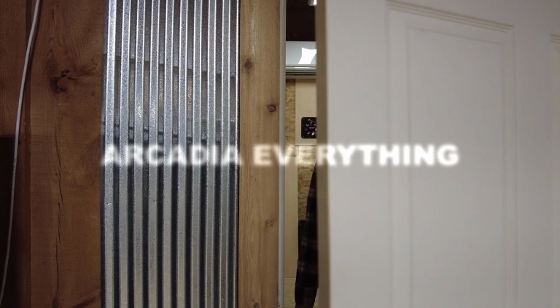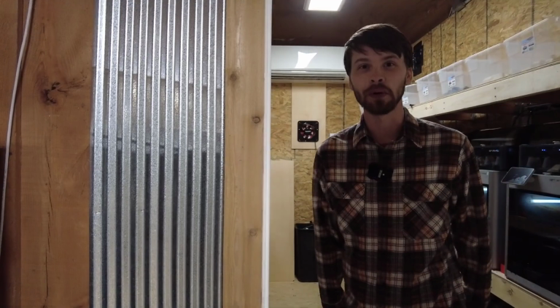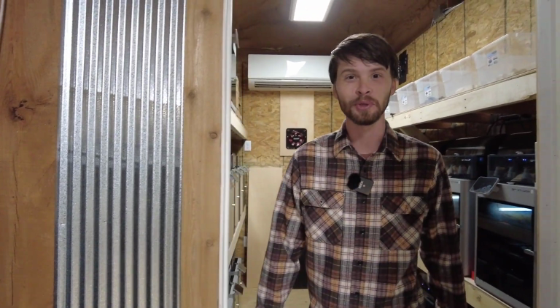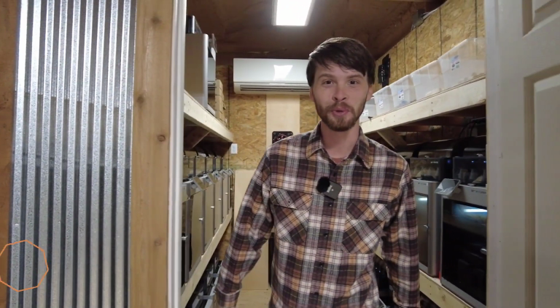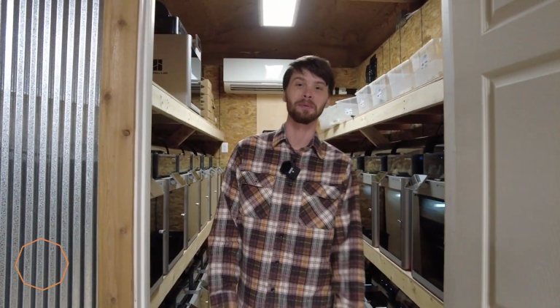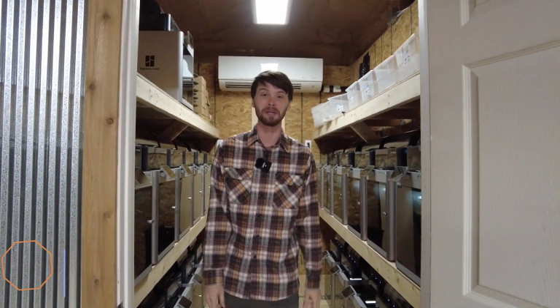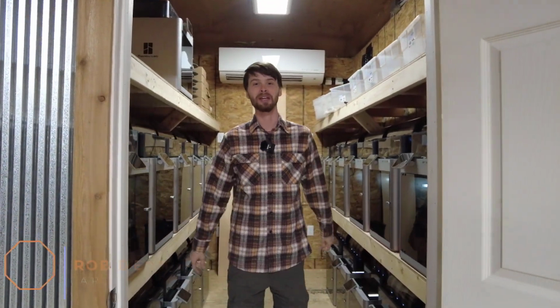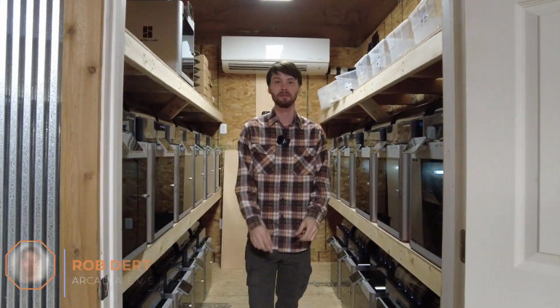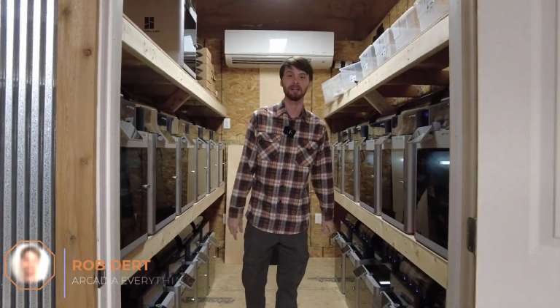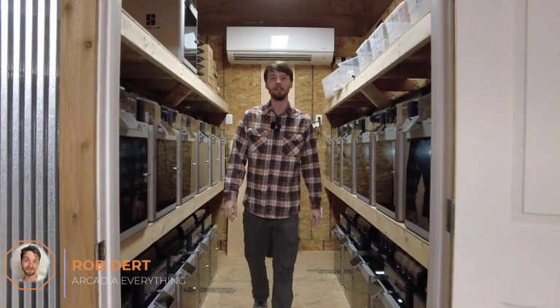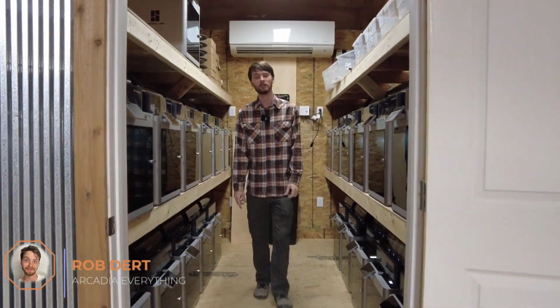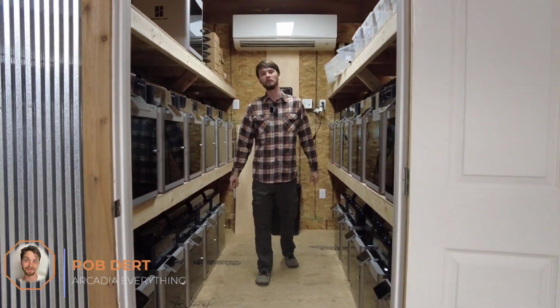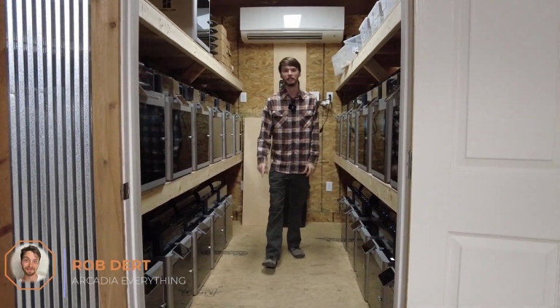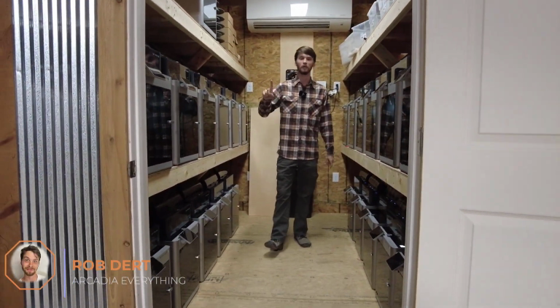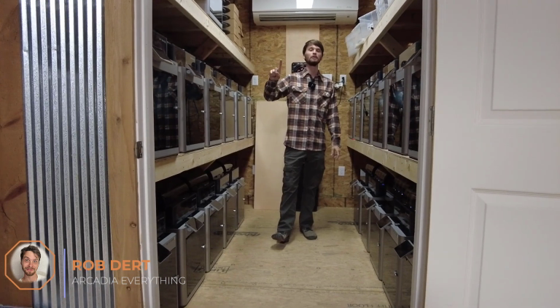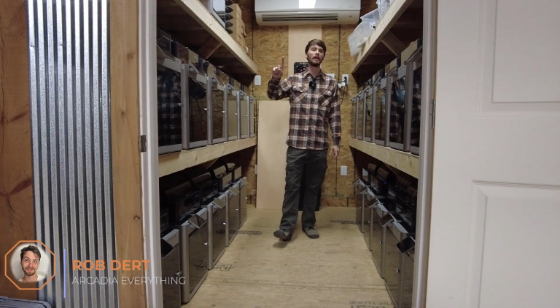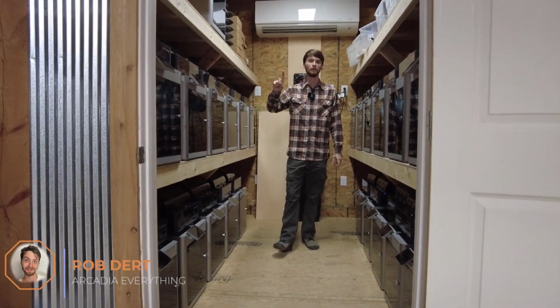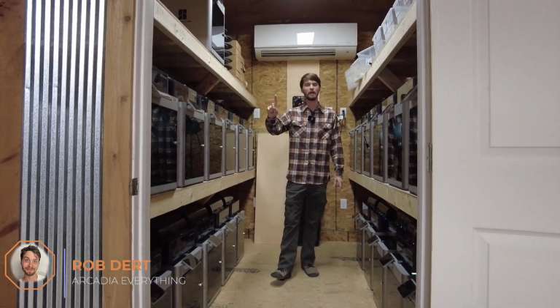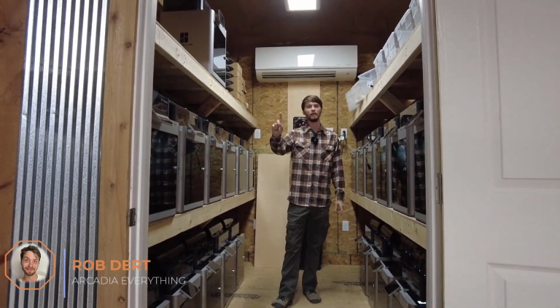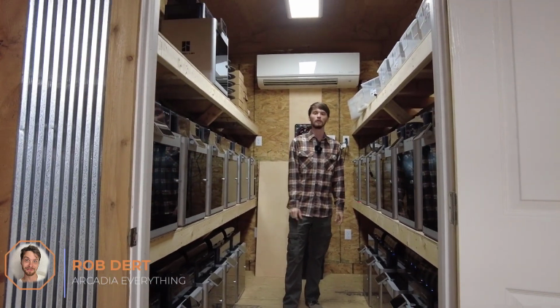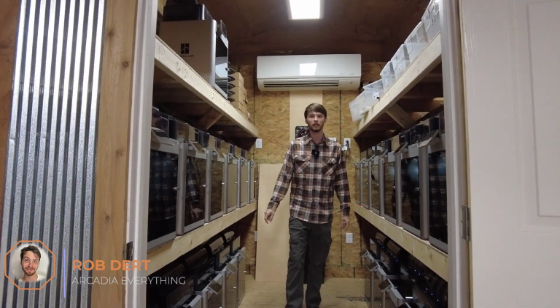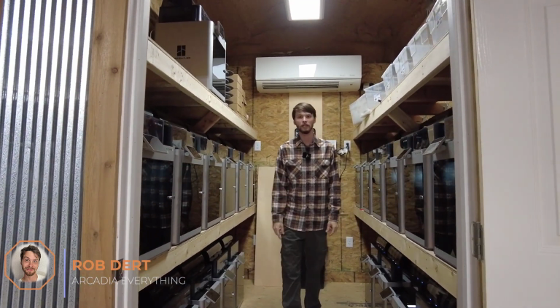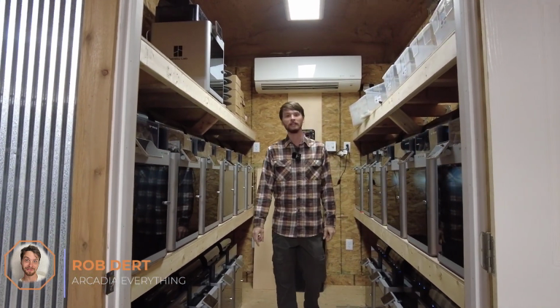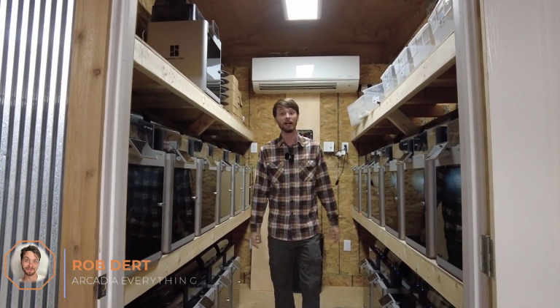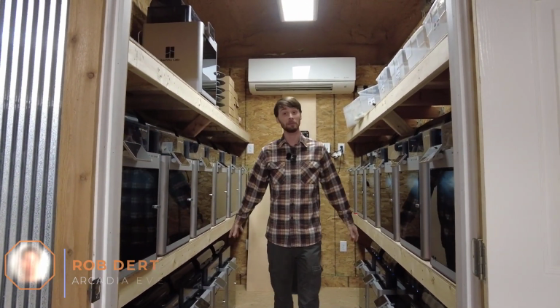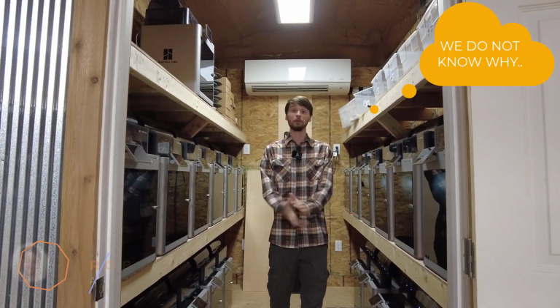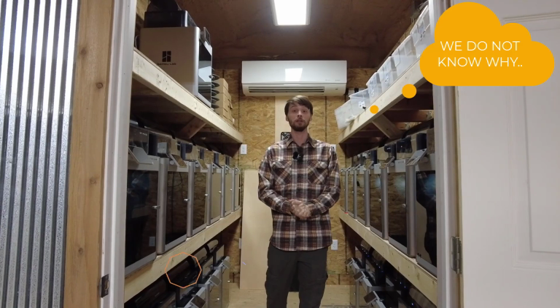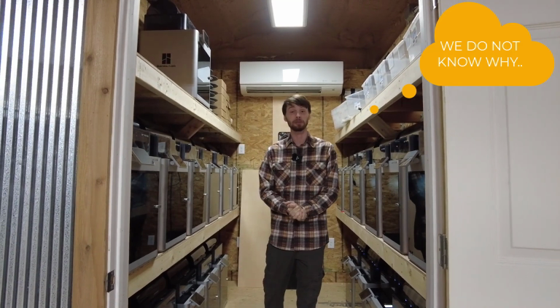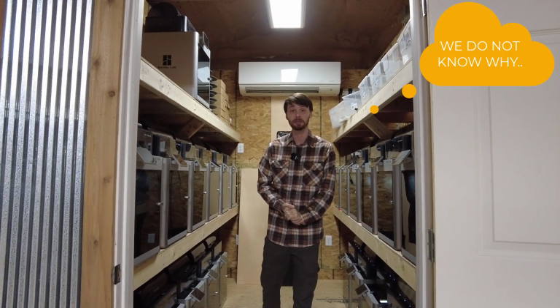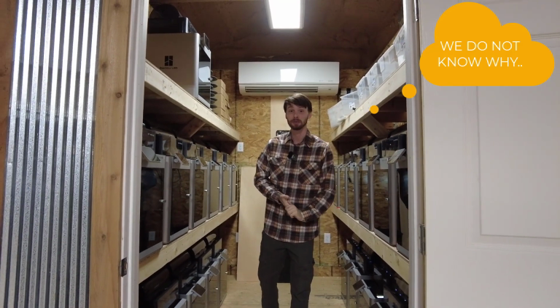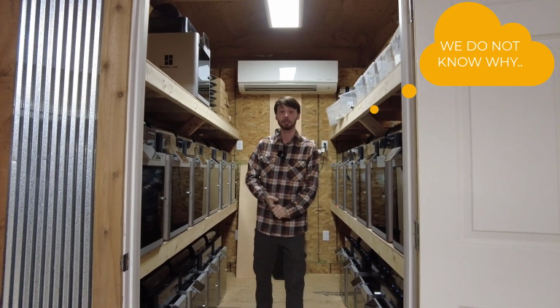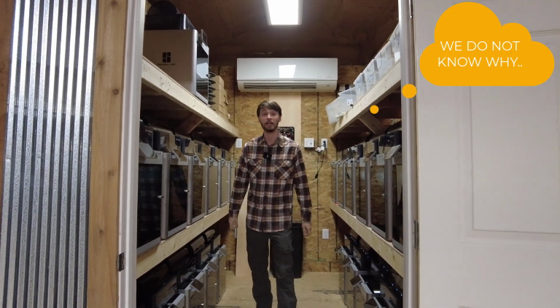What's going on YouTube, Rob here with Arcadia Everything, here to talk to you about the number one tool you should have for your Bambu X1 Carbon. It does not come with your printer, so we're gonna talk about that.